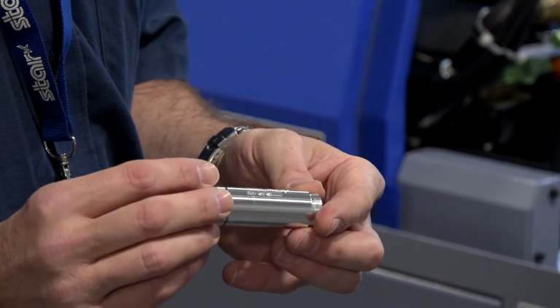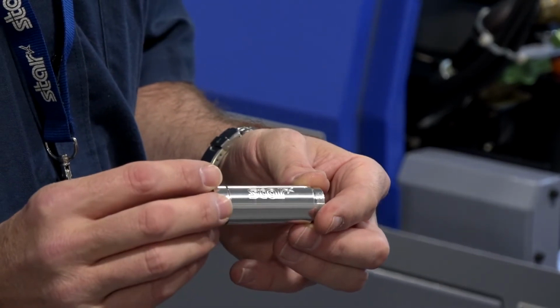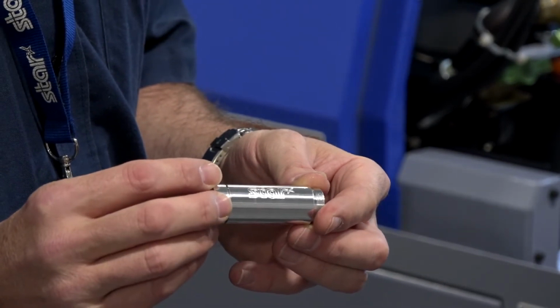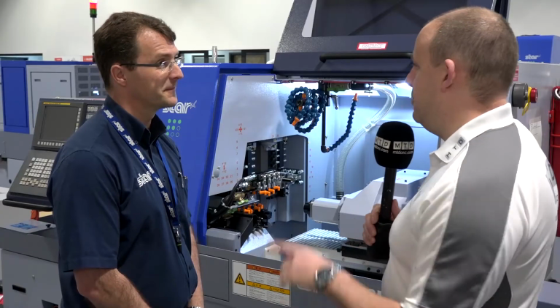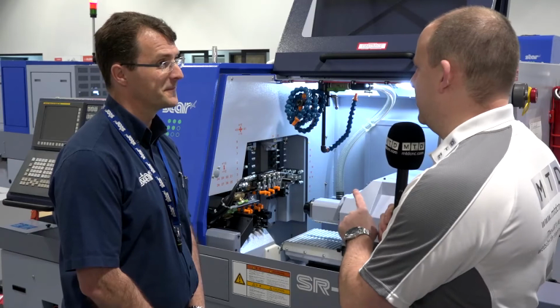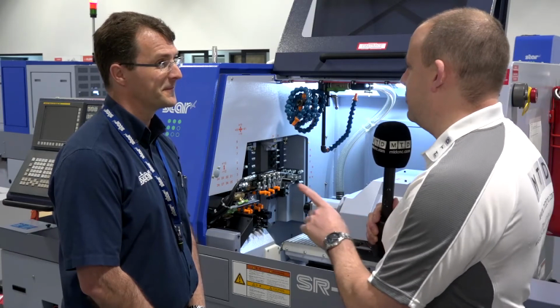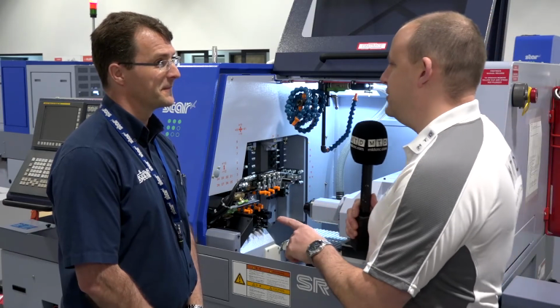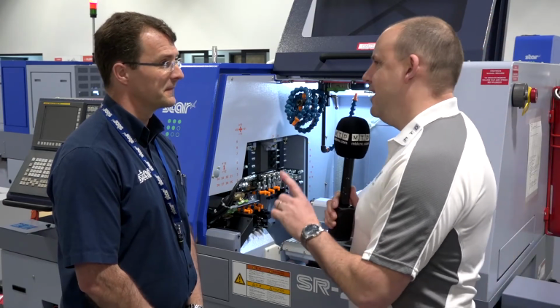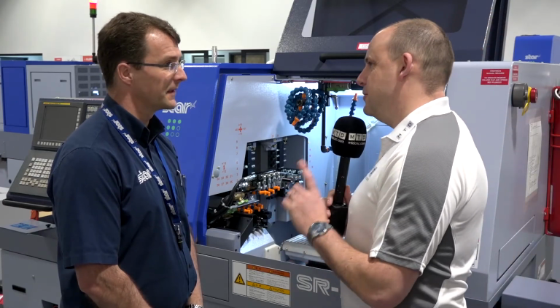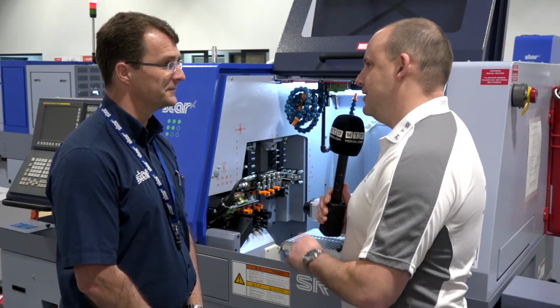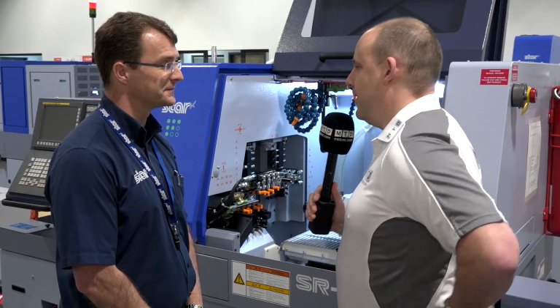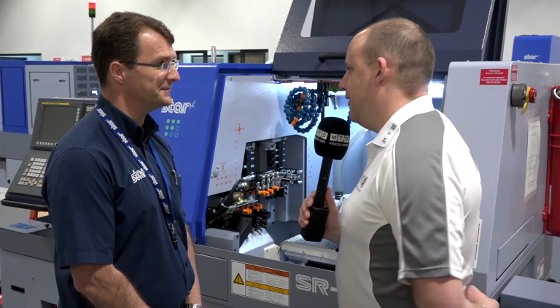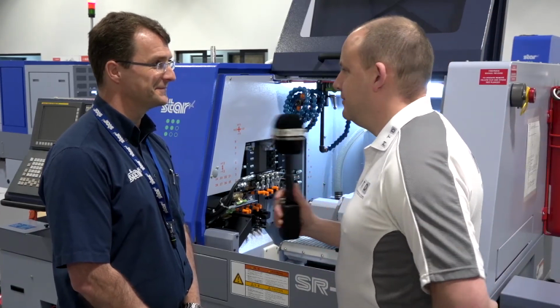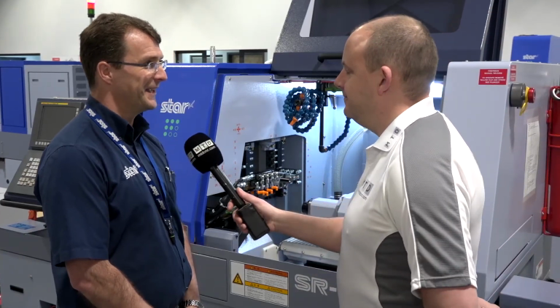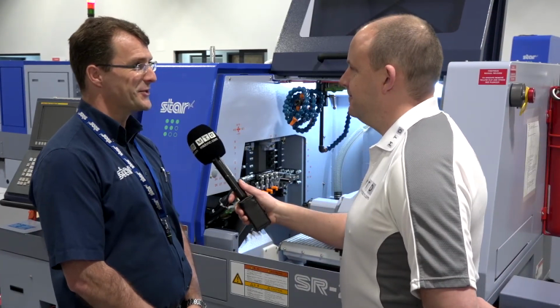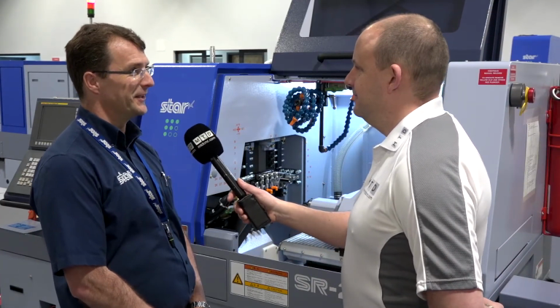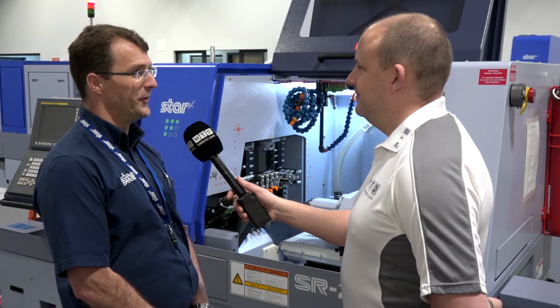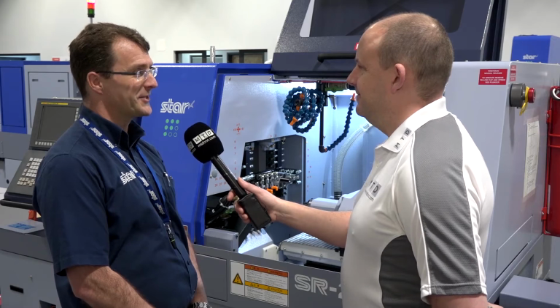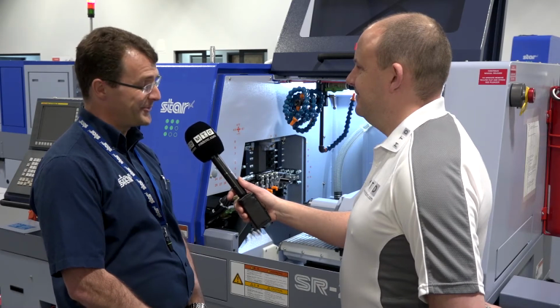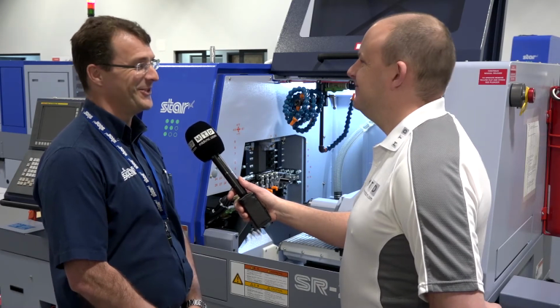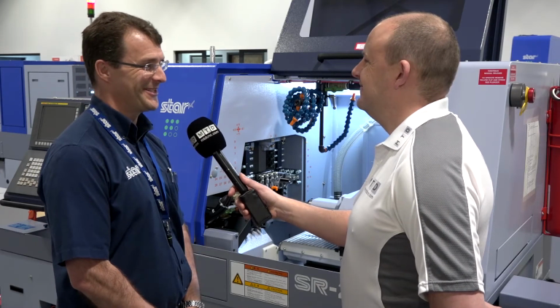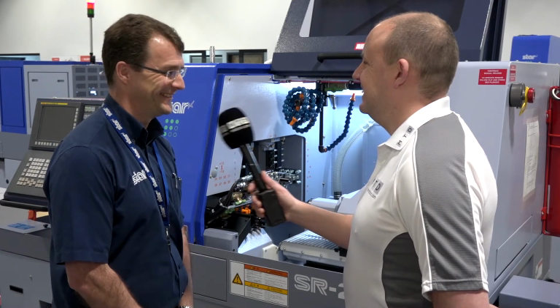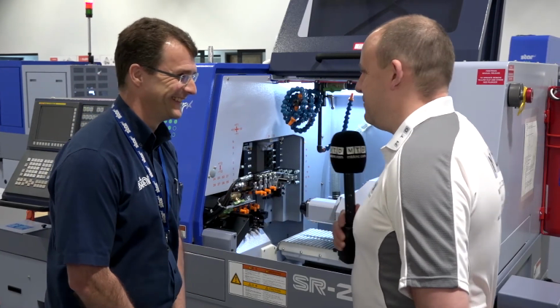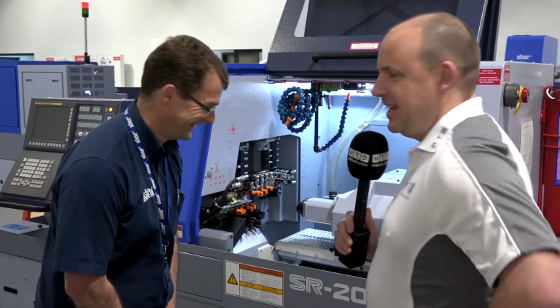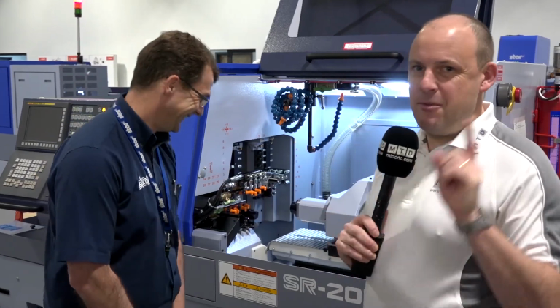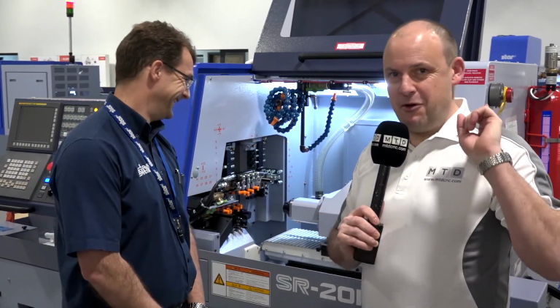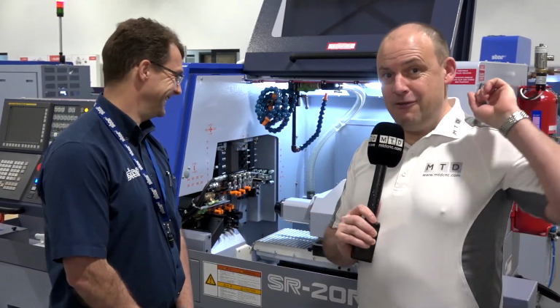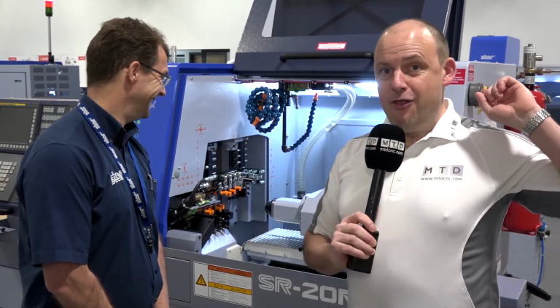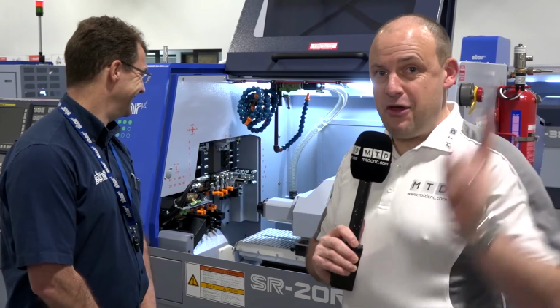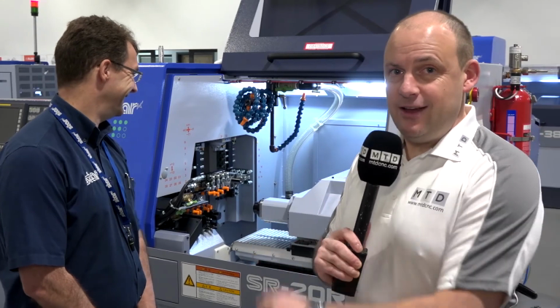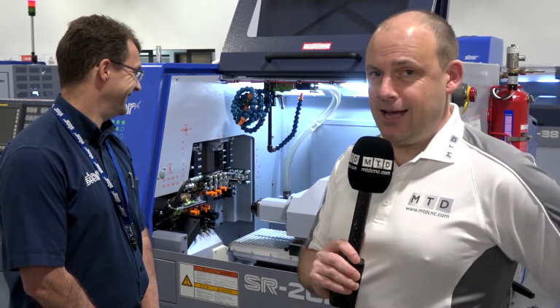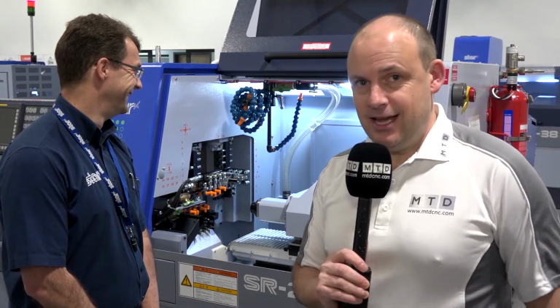Remind us of your stand and where it is at the show. It's Stand 520, Hall 19. Thank you Alec, and we will be there filming live on the Thursday of MACH 2018.